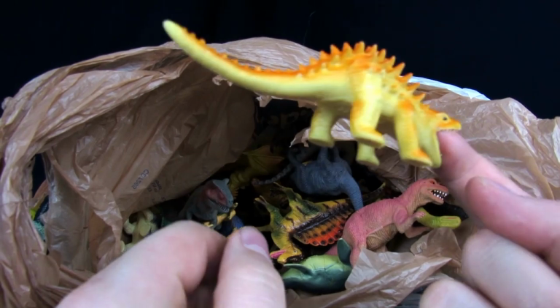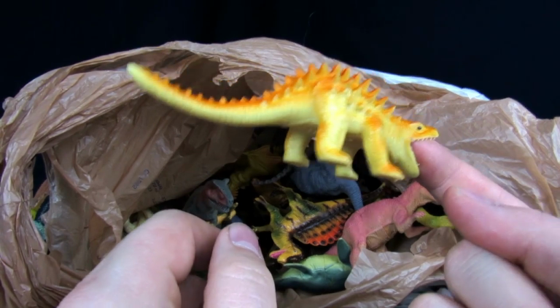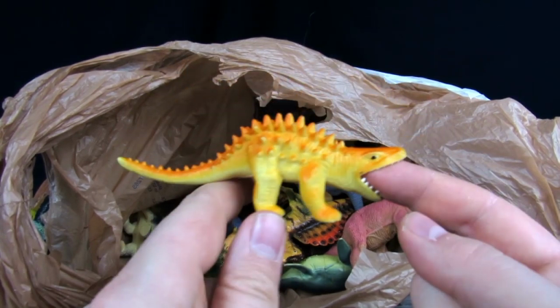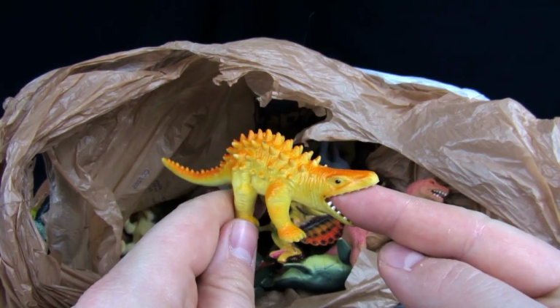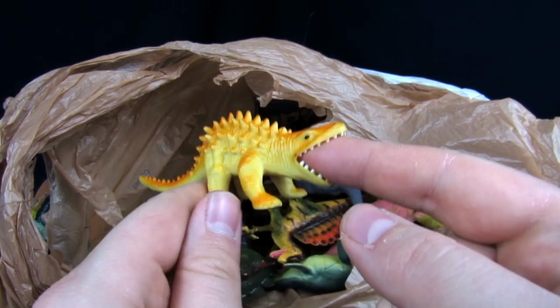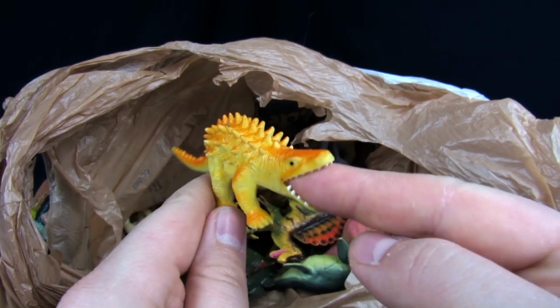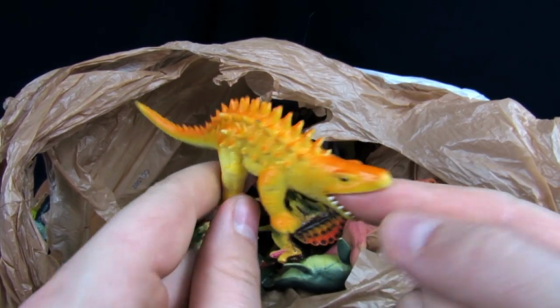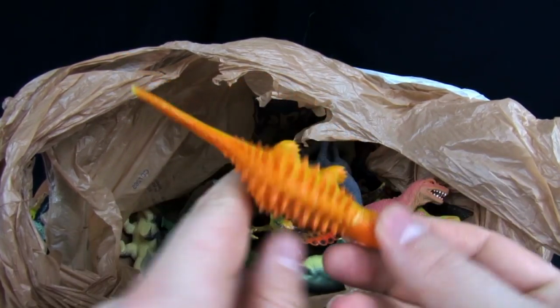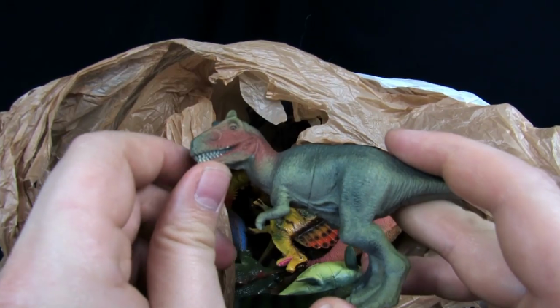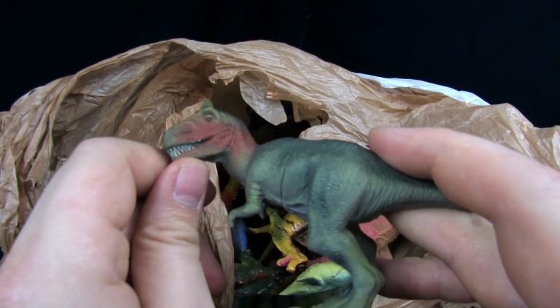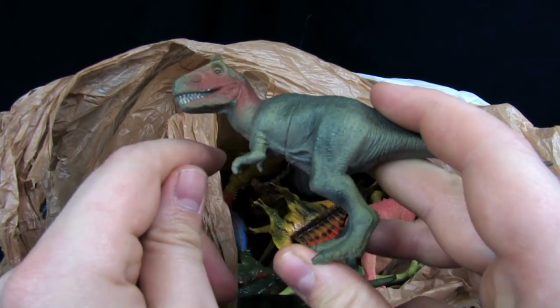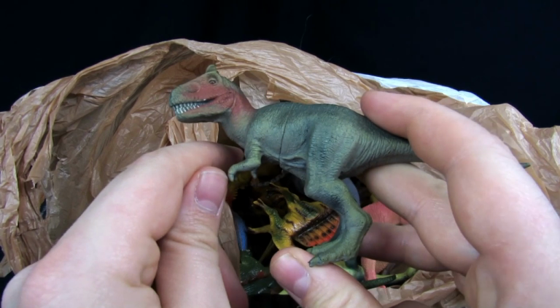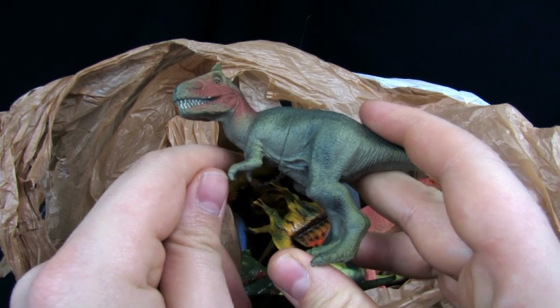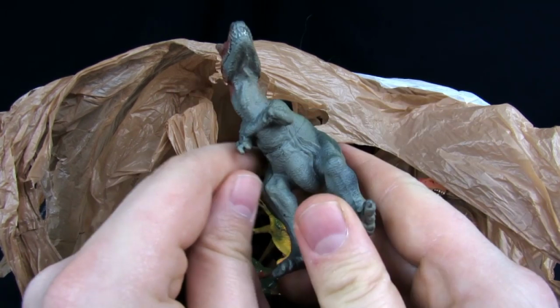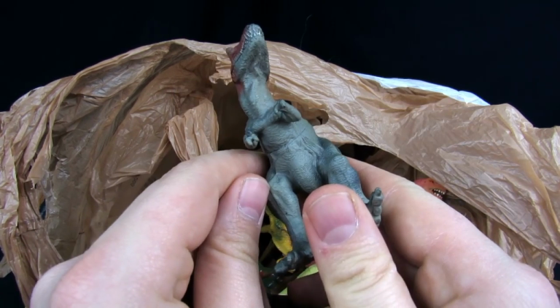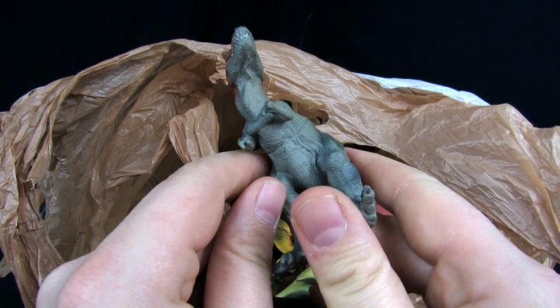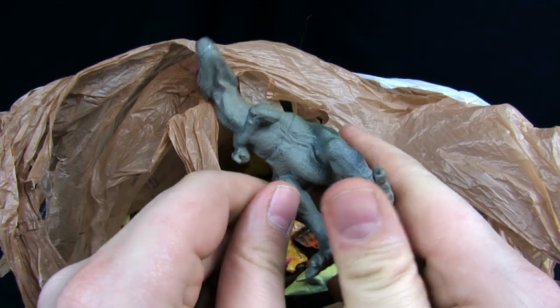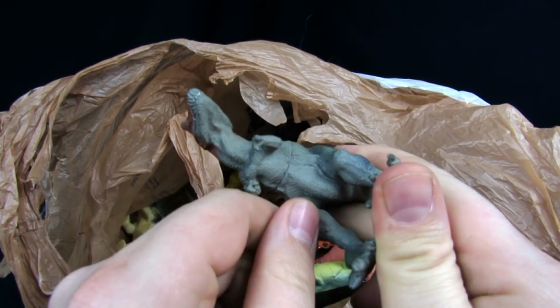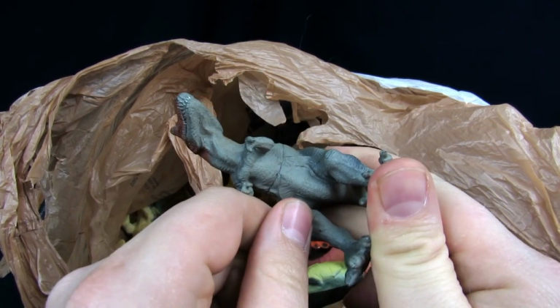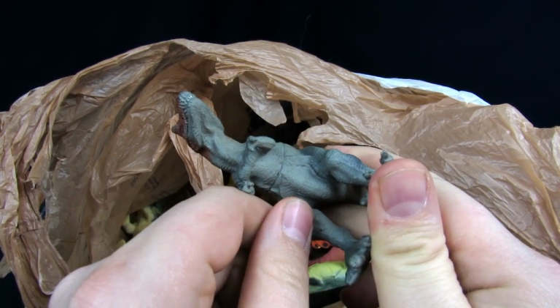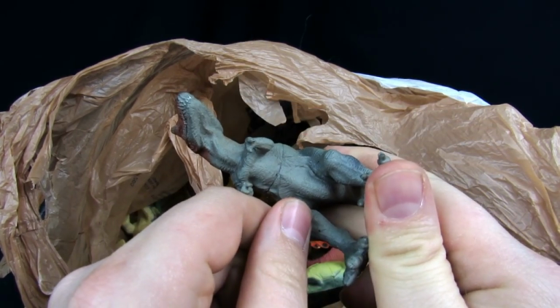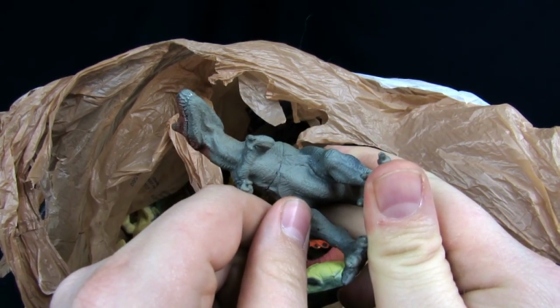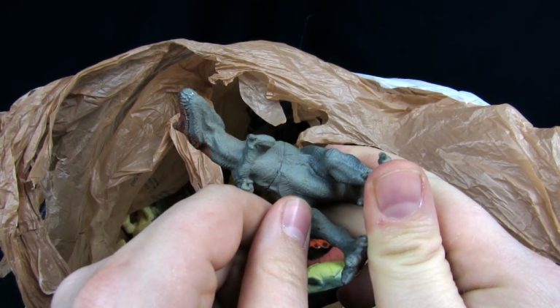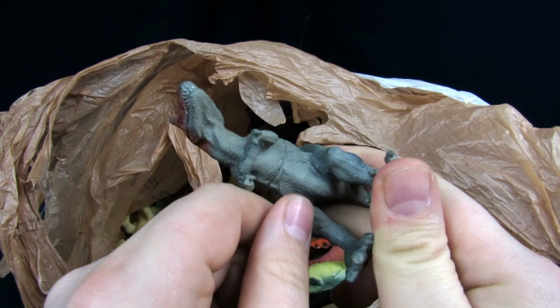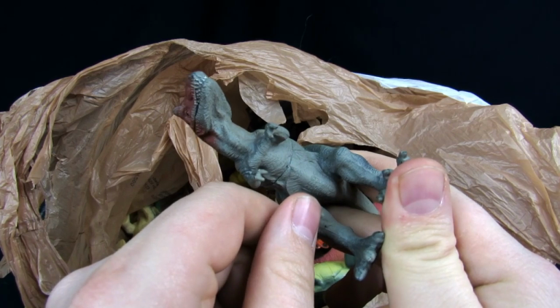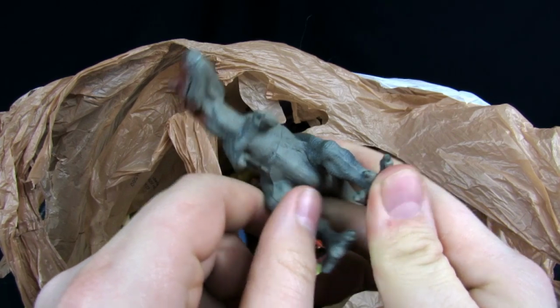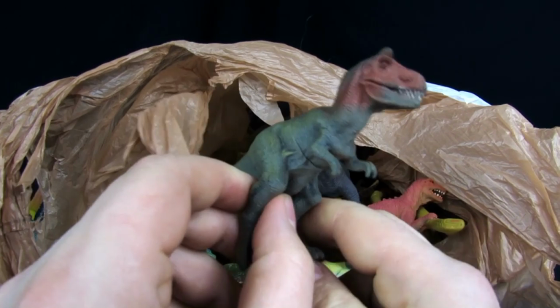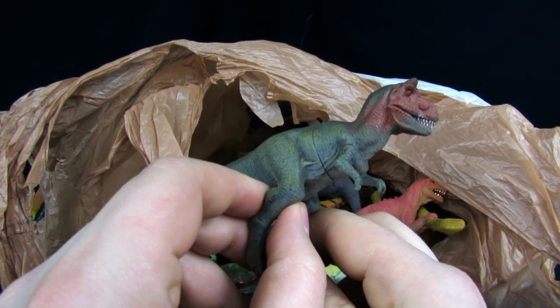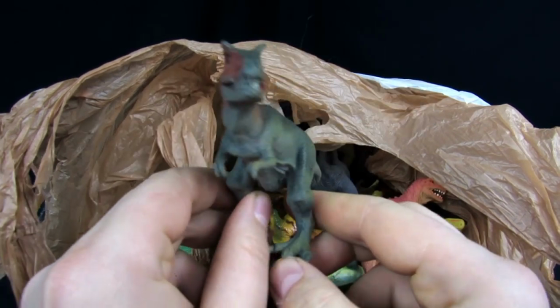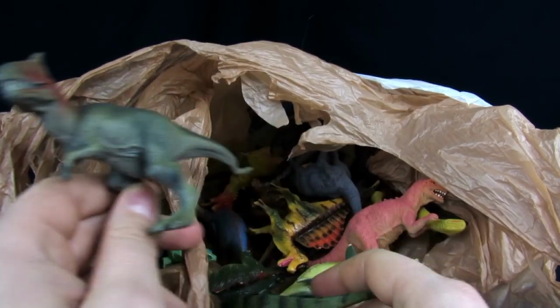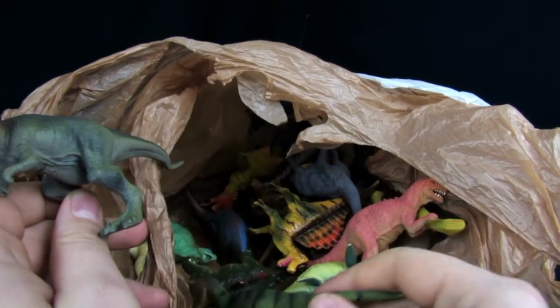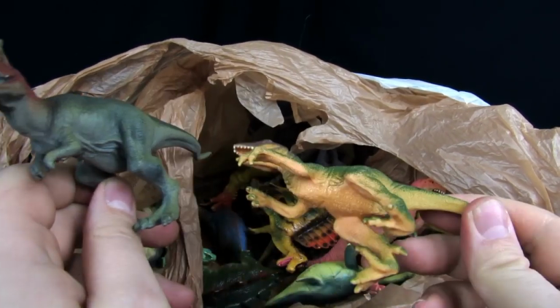This one kind of looks like an Inklosaurus. Then we got the Allosaurus — or Dilophosaurus? I have that one upstairs already, so I'm probably going to do something with them. It's a 2009.